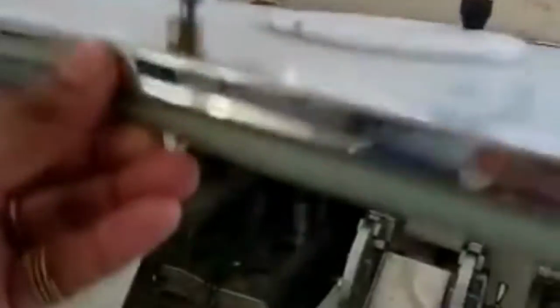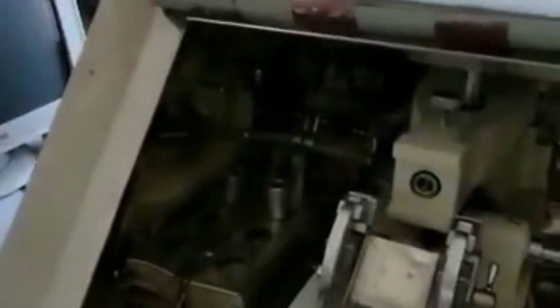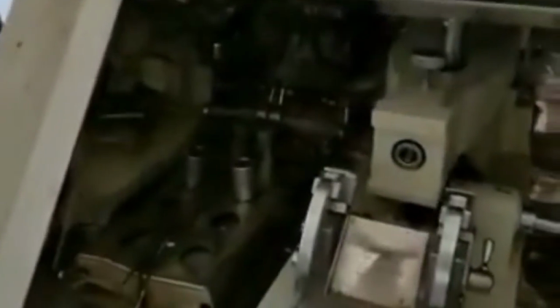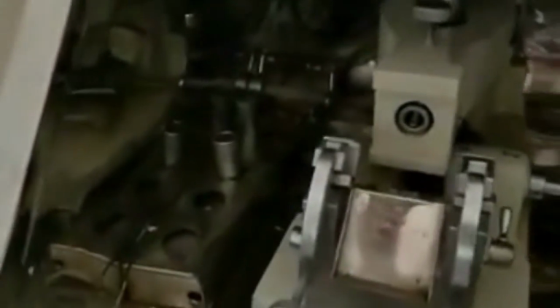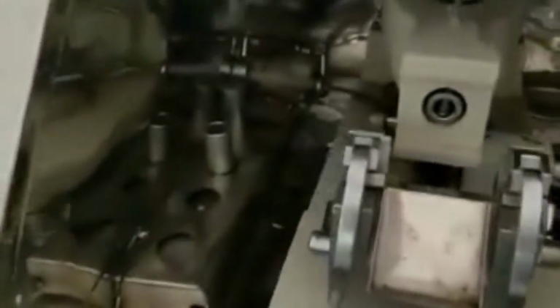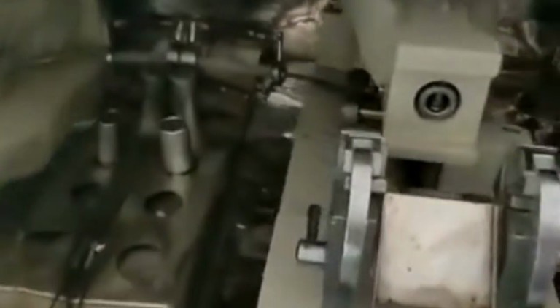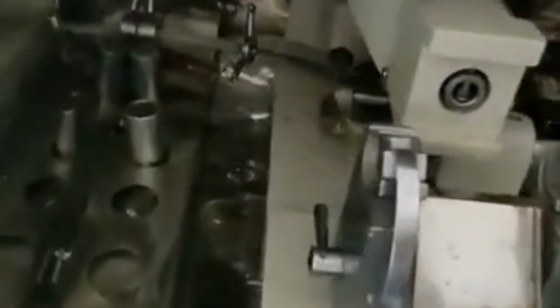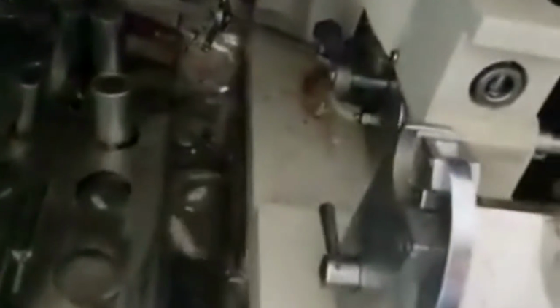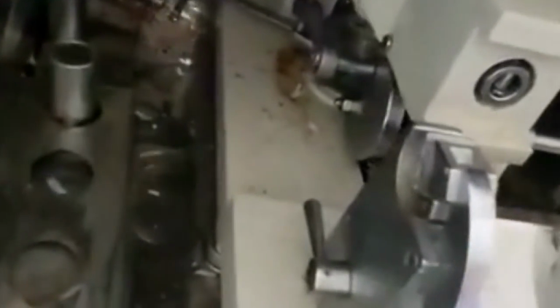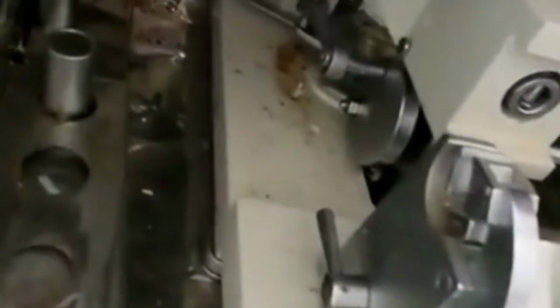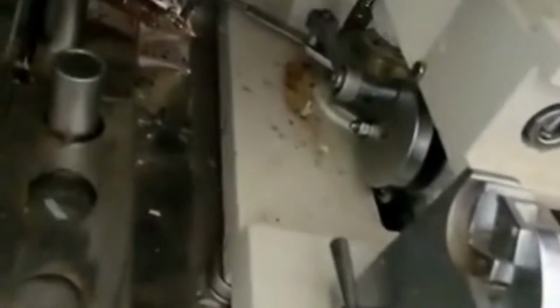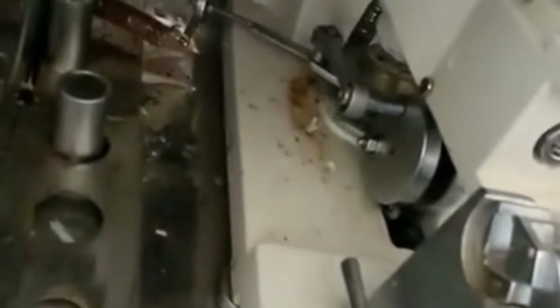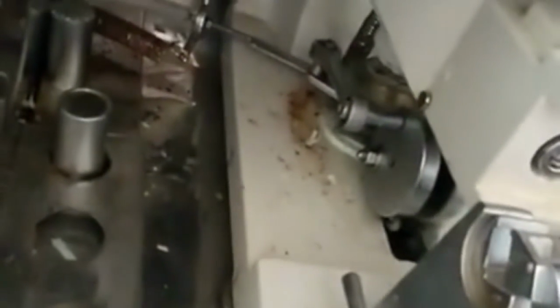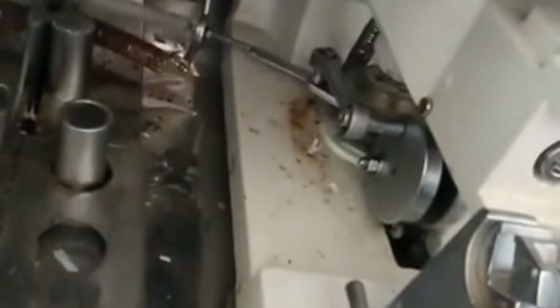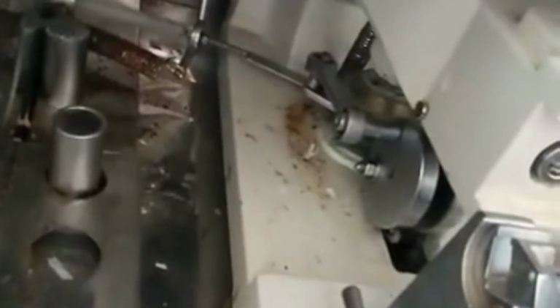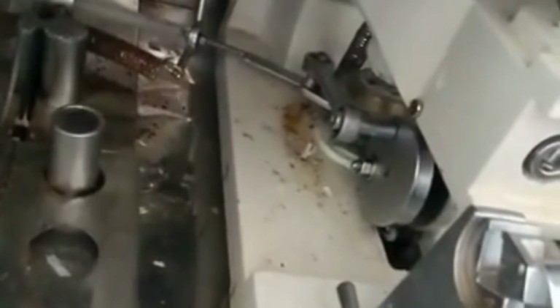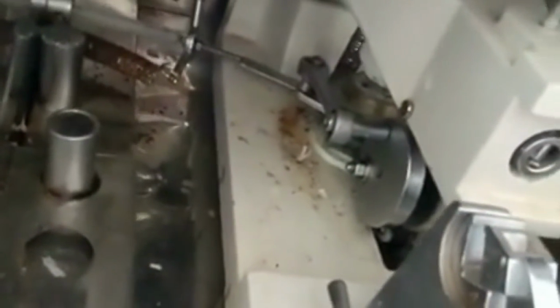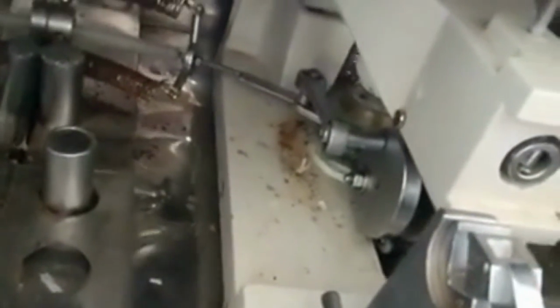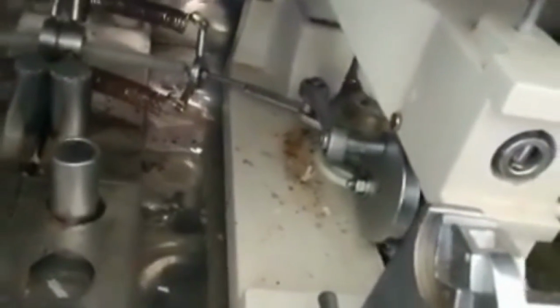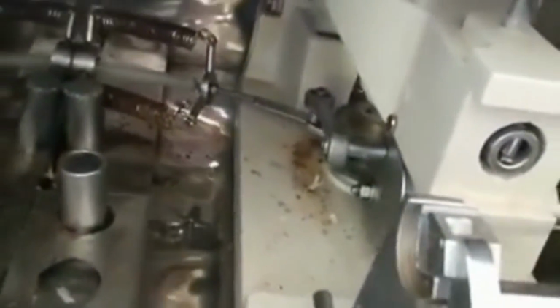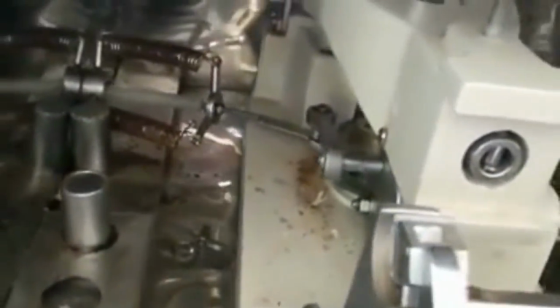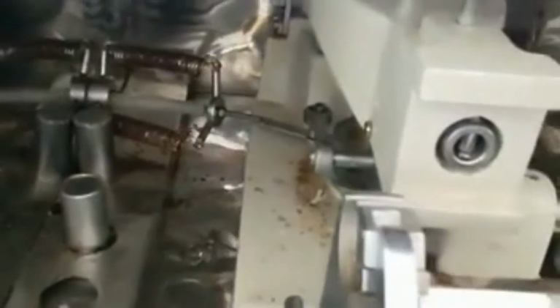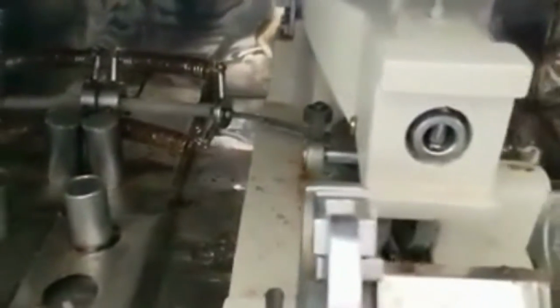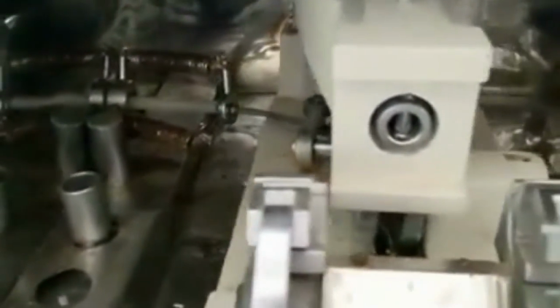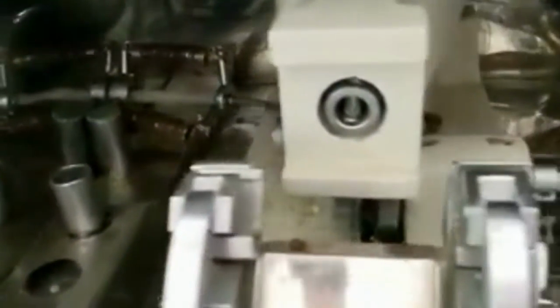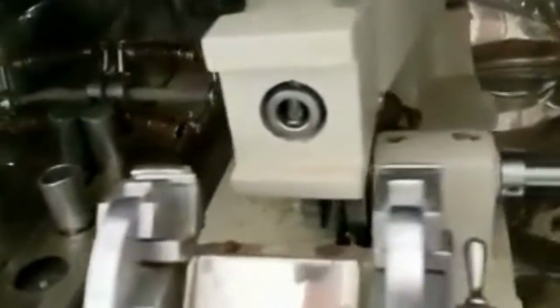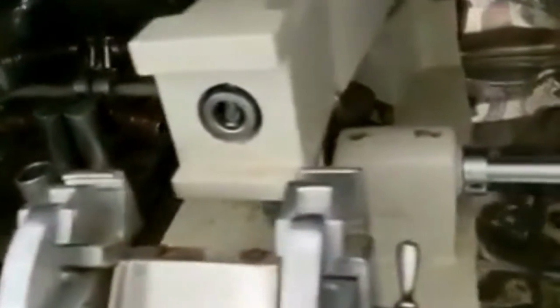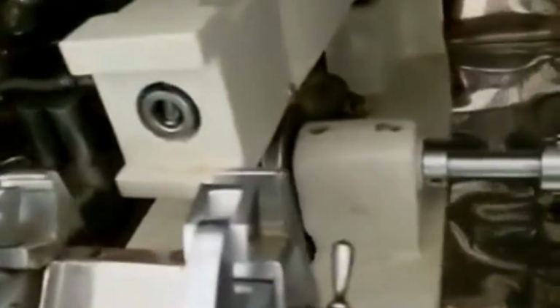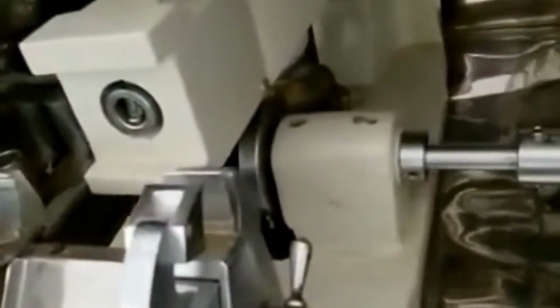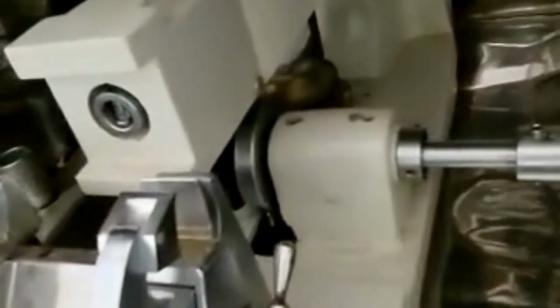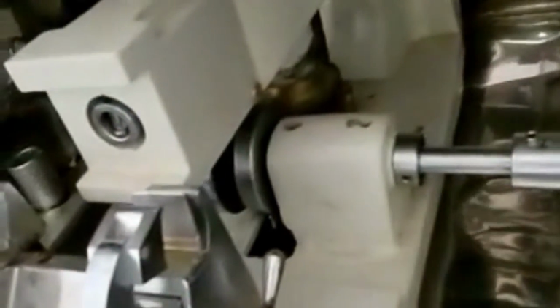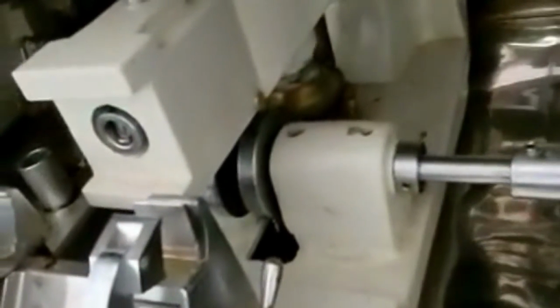The cryotome consists of an objective to place the chunks containing frozen tissues, a stage to hold sharp cutting blades, and an advancing or retracting mechanism.